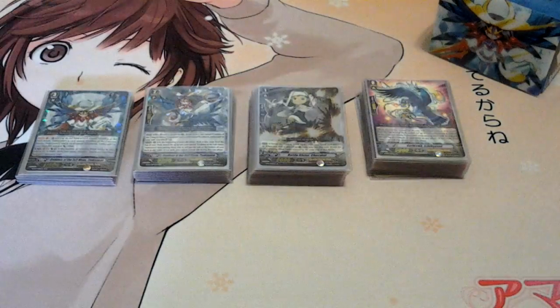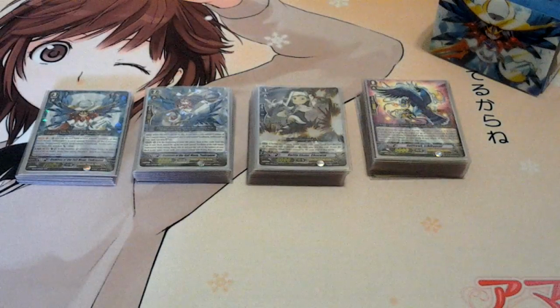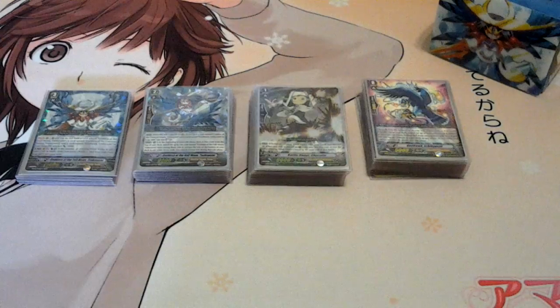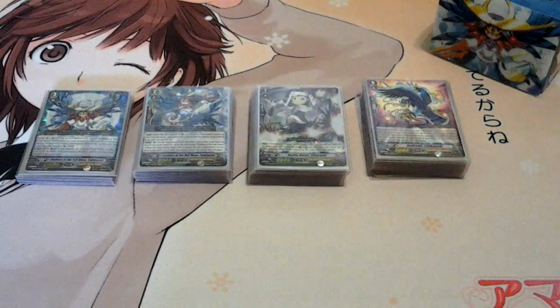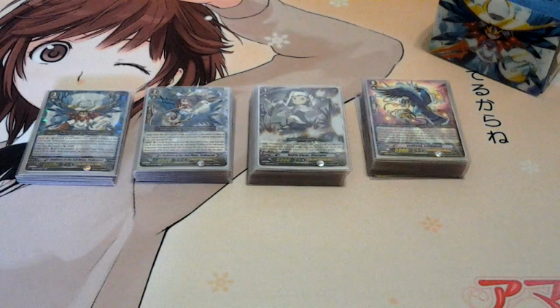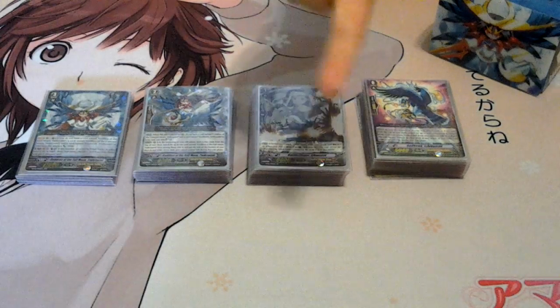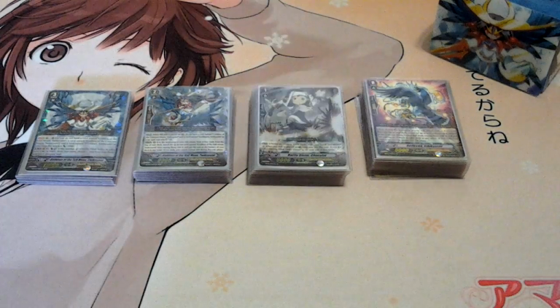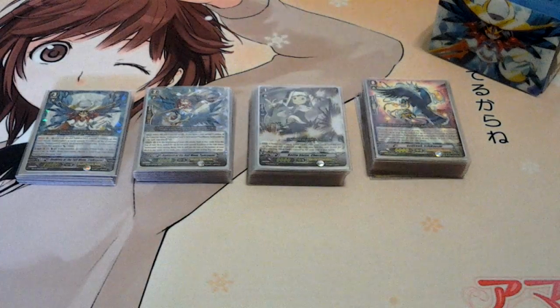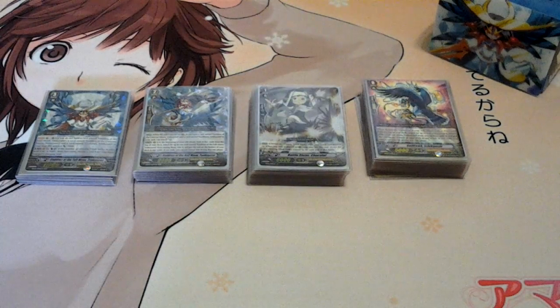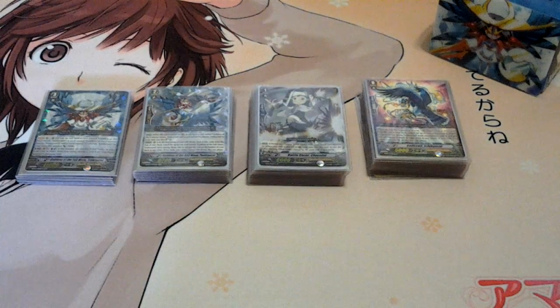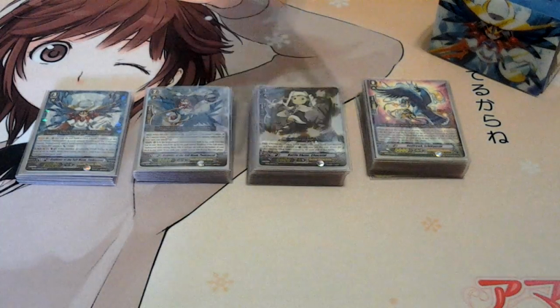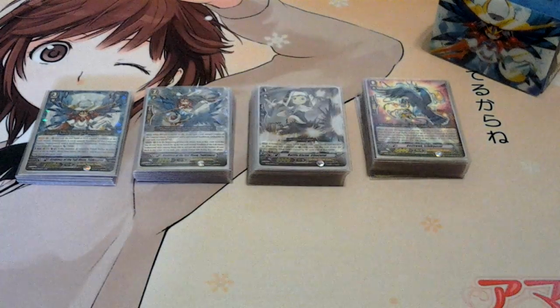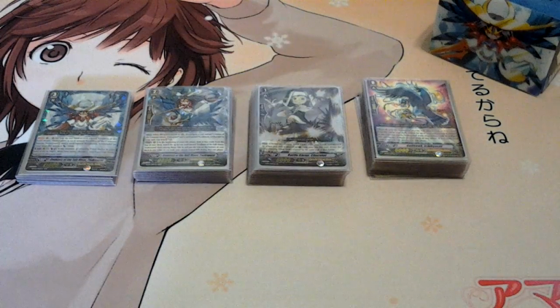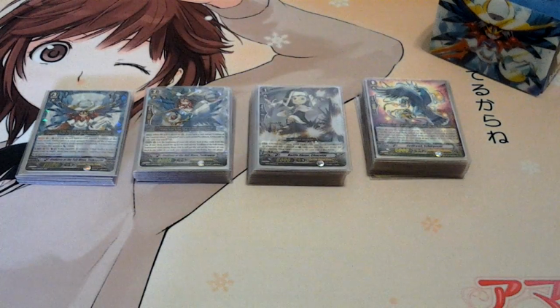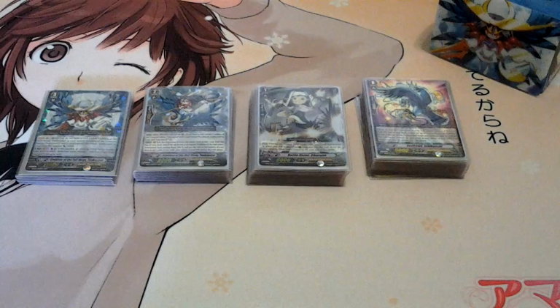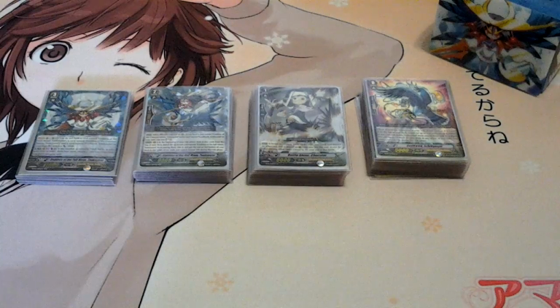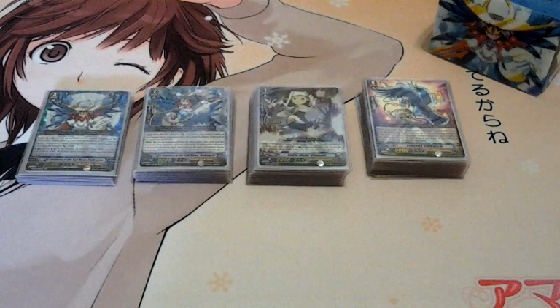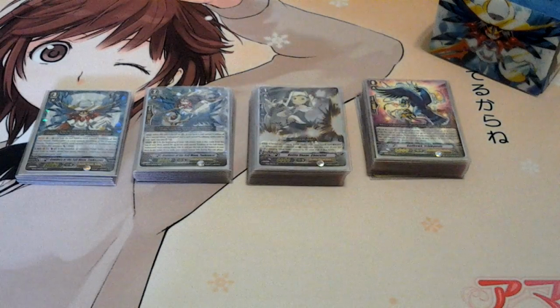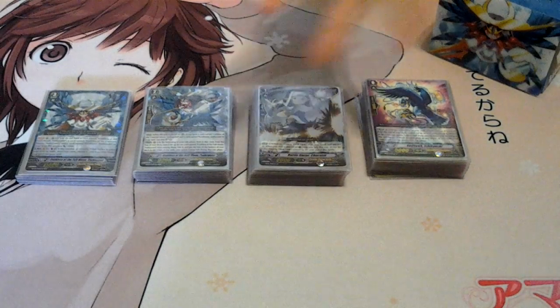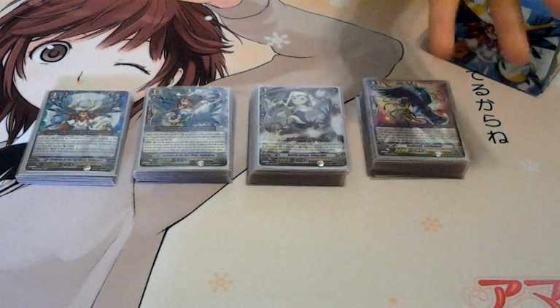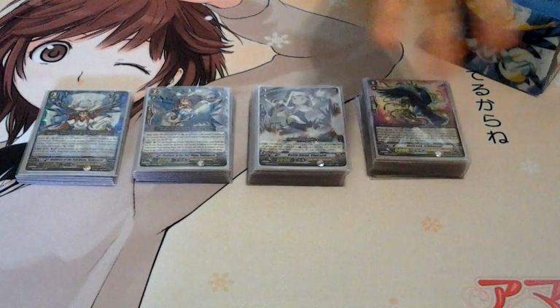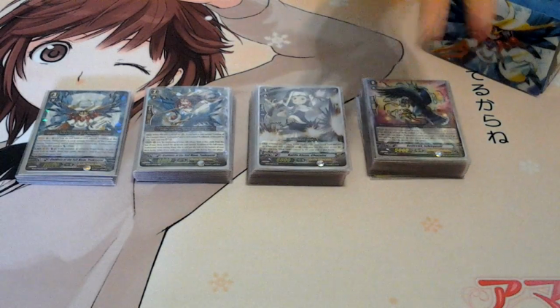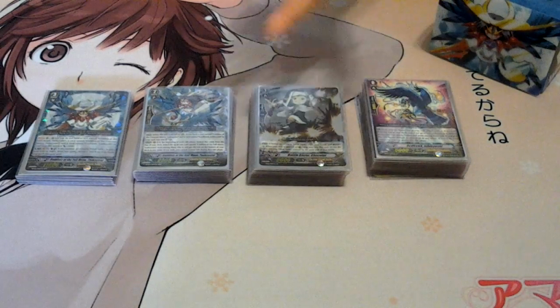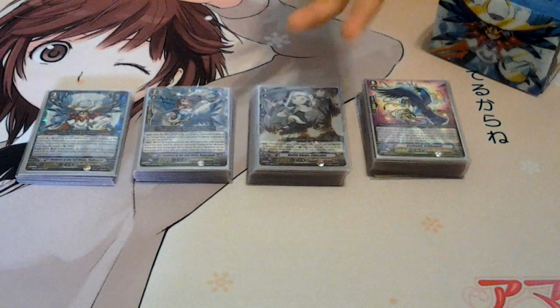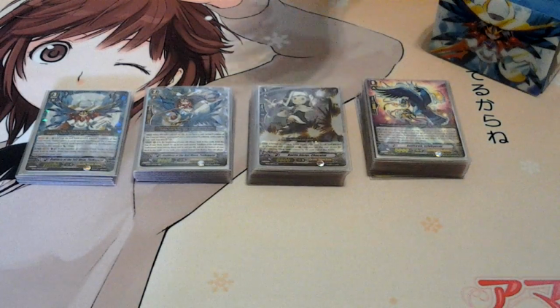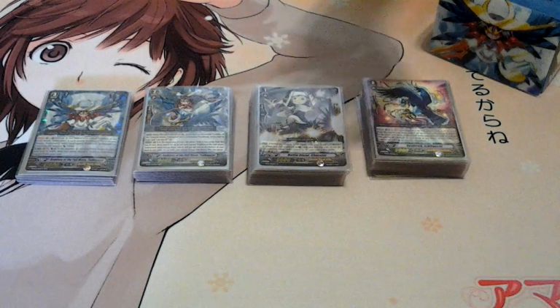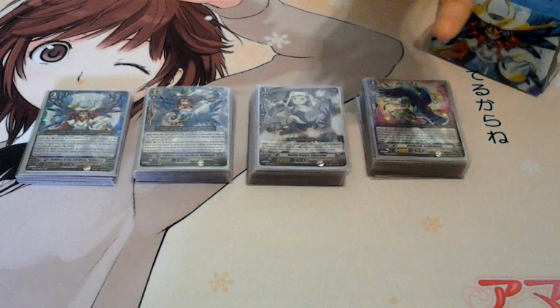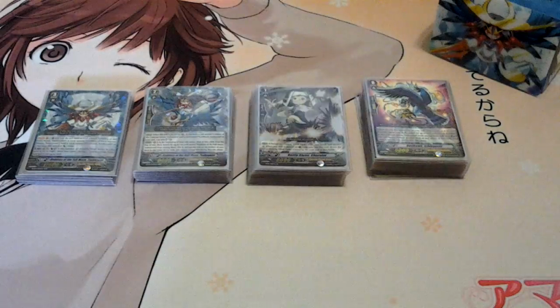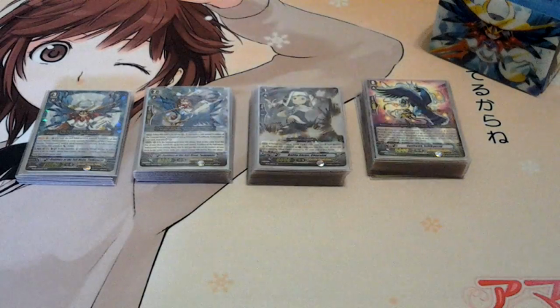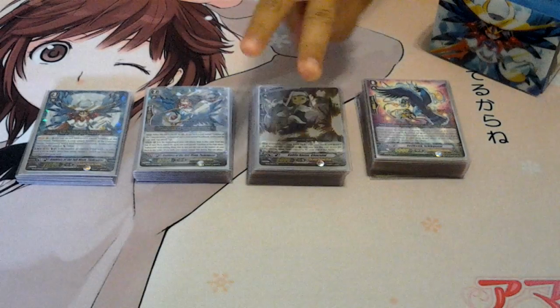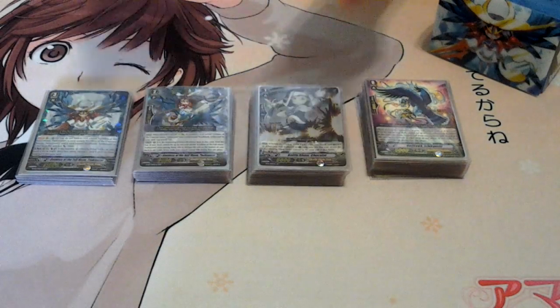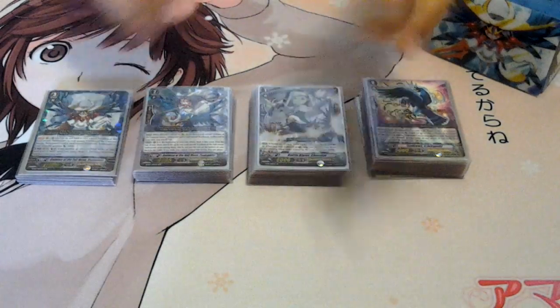So that's my deck, guys. Hope you guys liked it — comment down below, like the video if you want, and expect another video coming up after this explaining how to use the deck and how it works. Thank you guys, peace out.